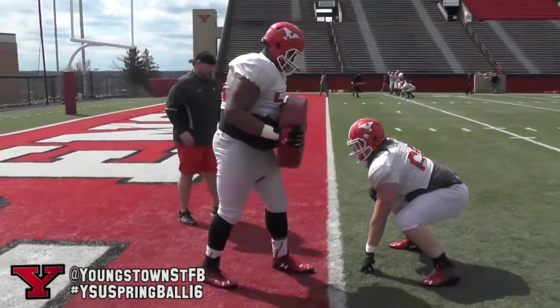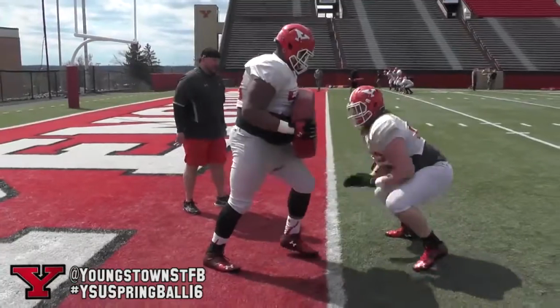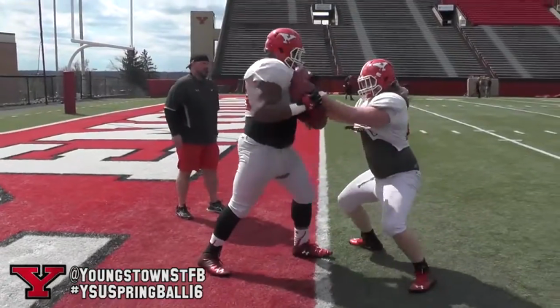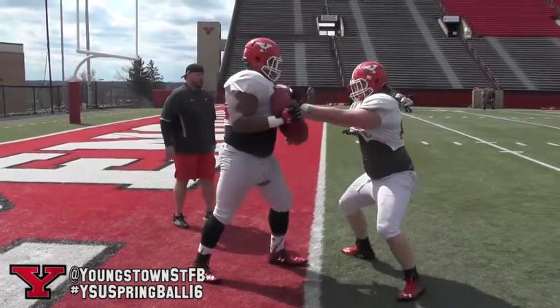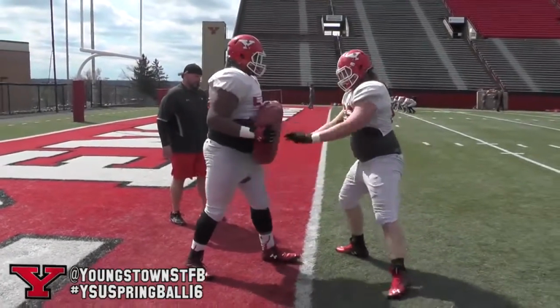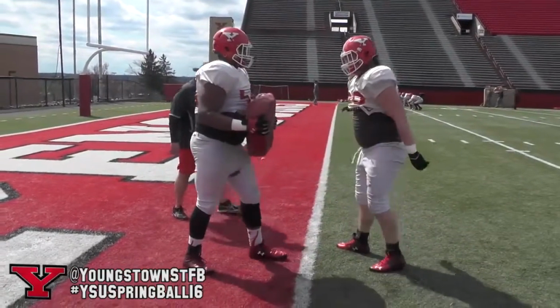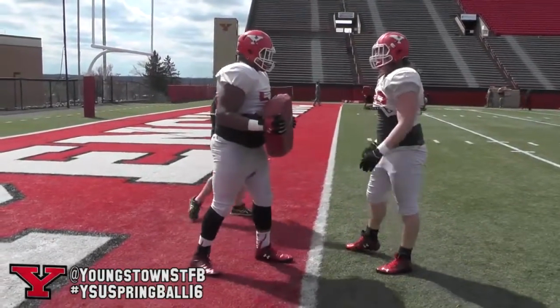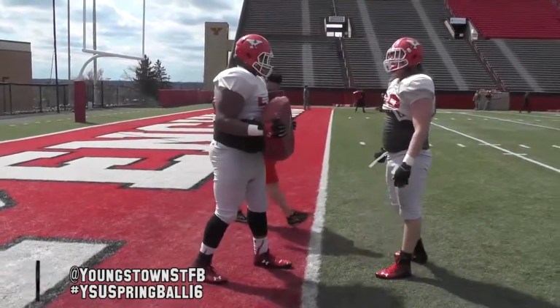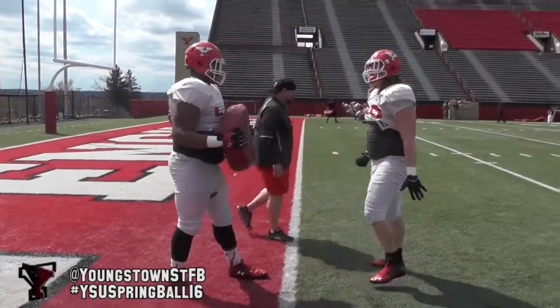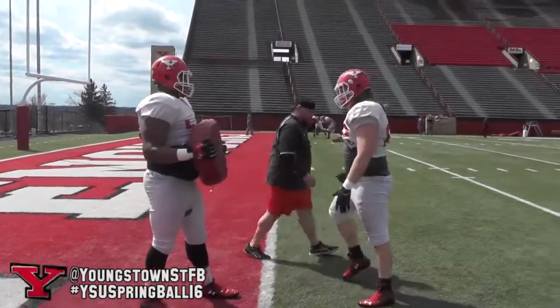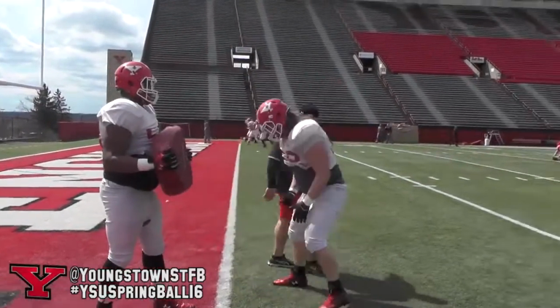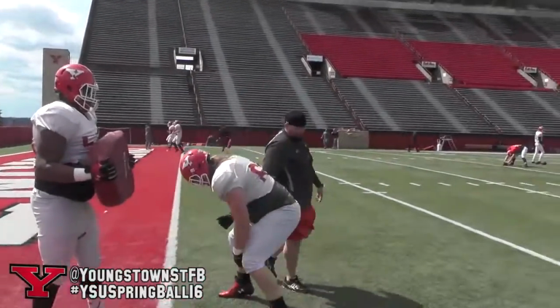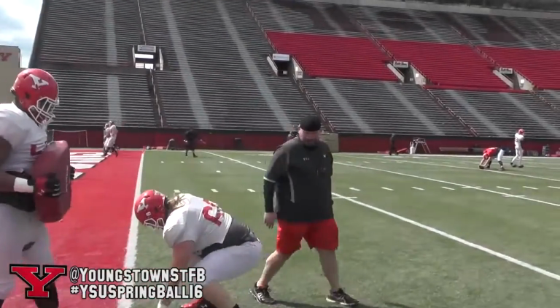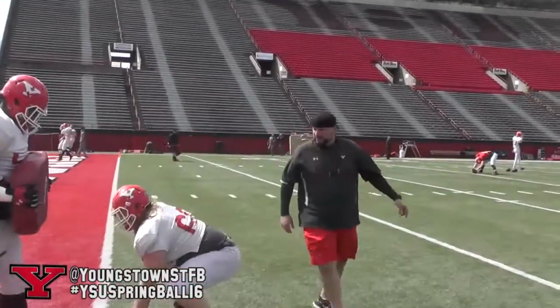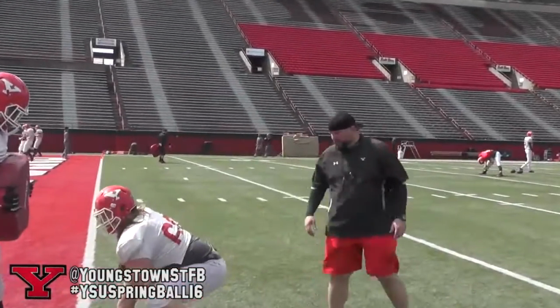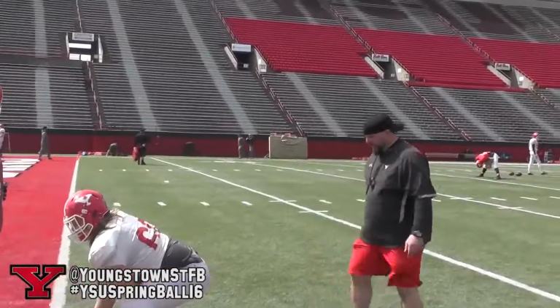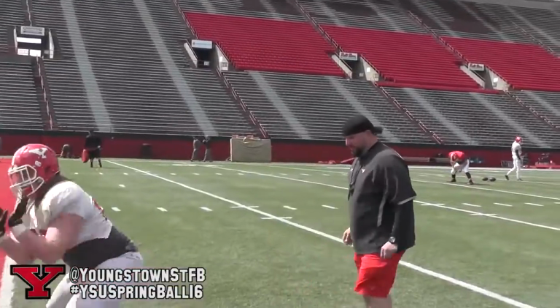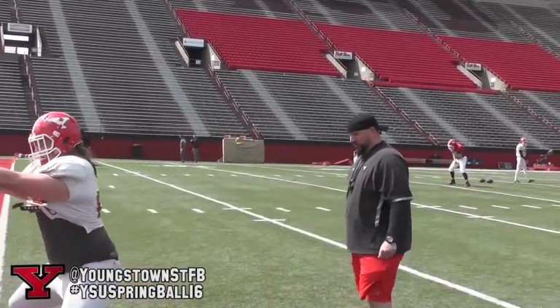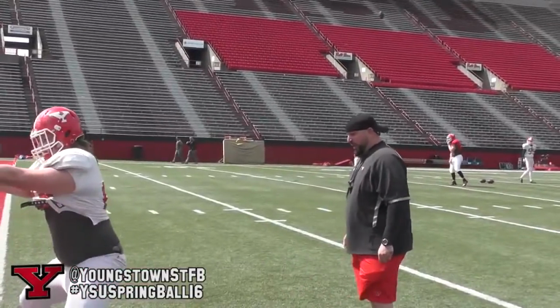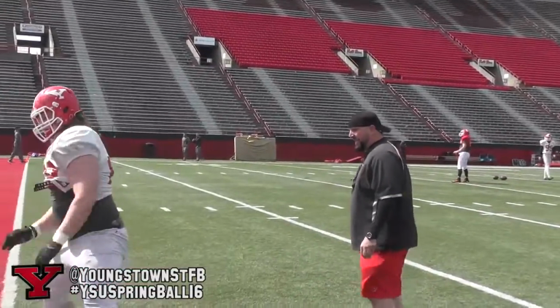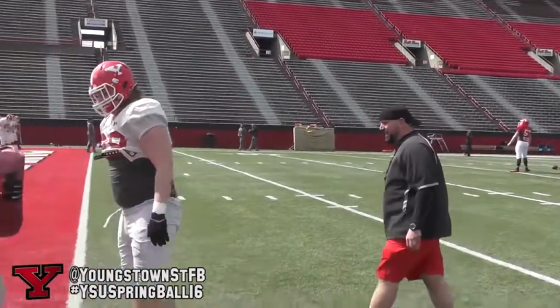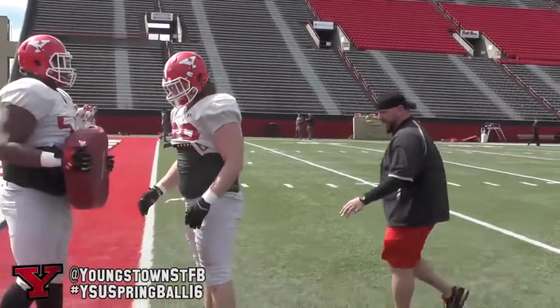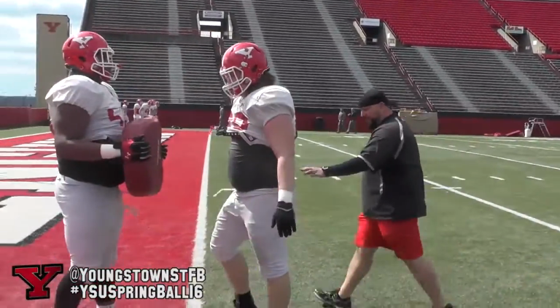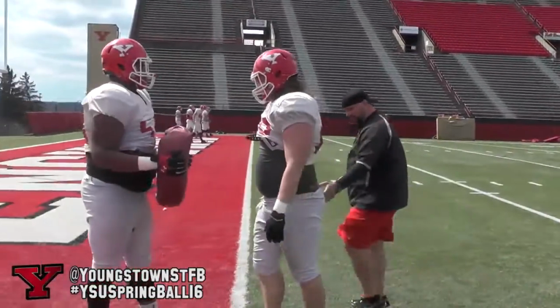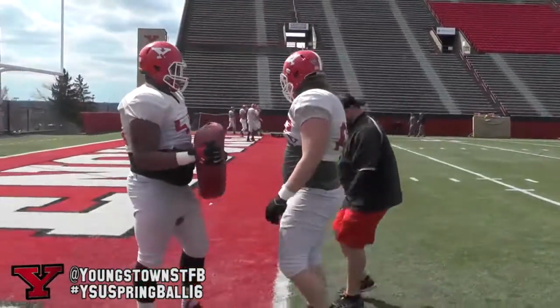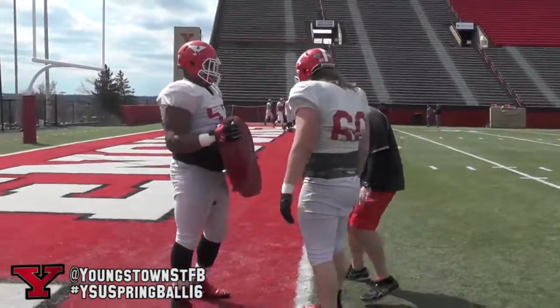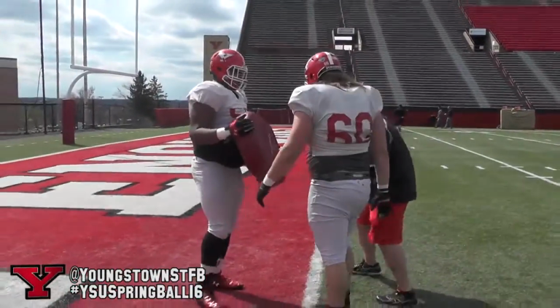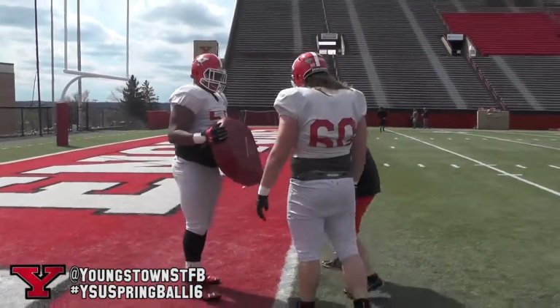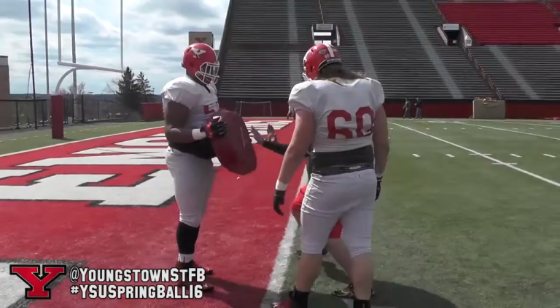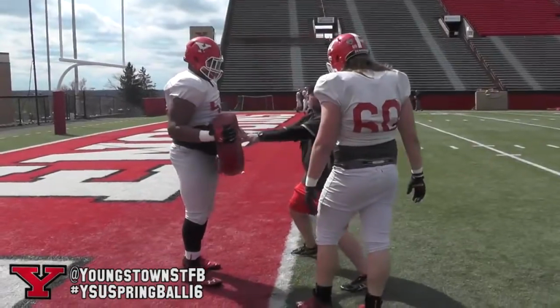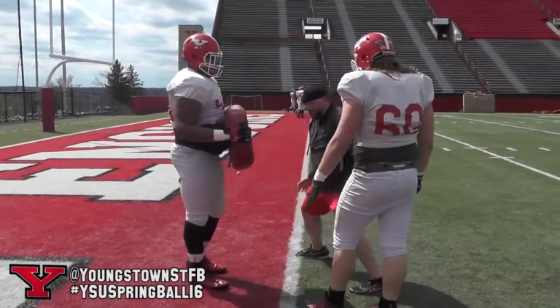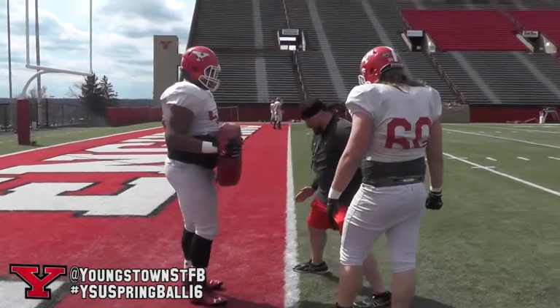Ready, hit. Good, good, good. Thumbs up, good drive. One more, one more, one more. Ready, hit. One, two, good. I like that inside foot and the idea of keeping your inside foot inside of his once I make that, right.